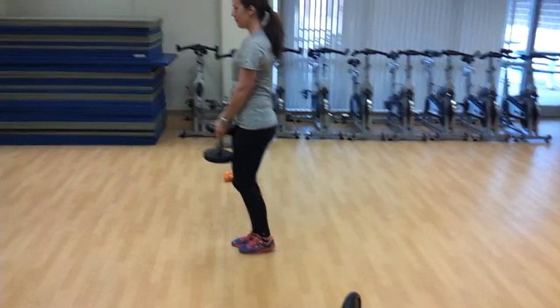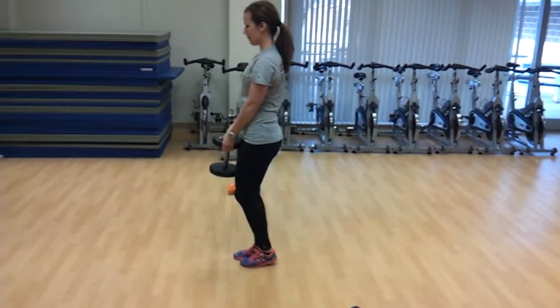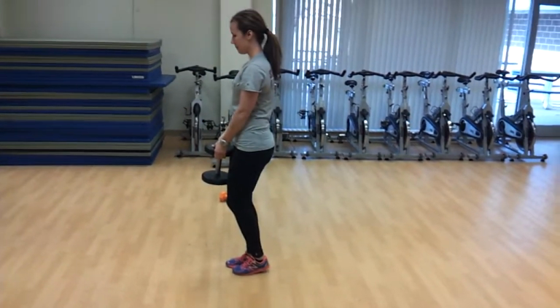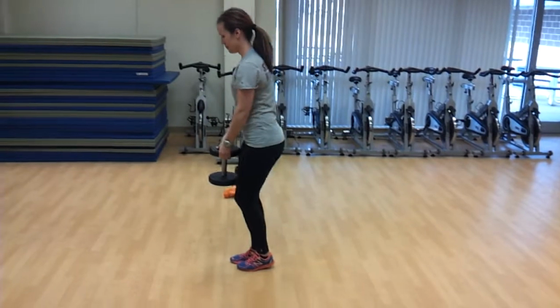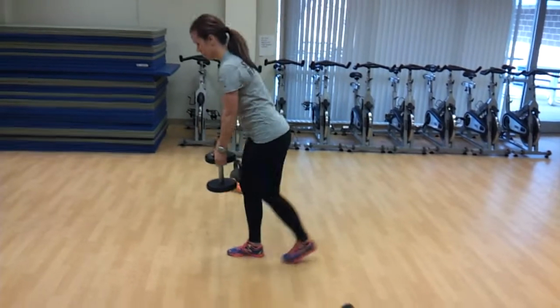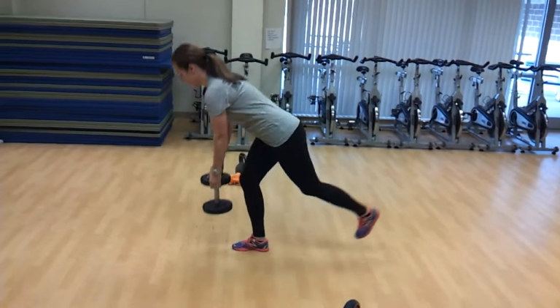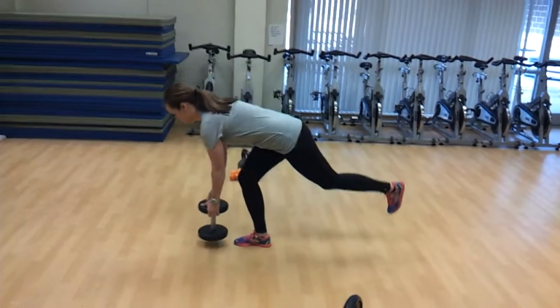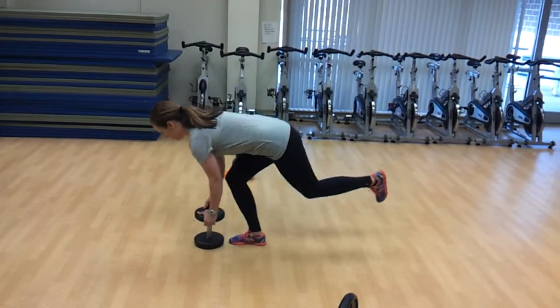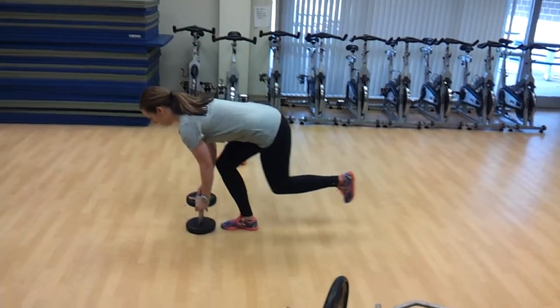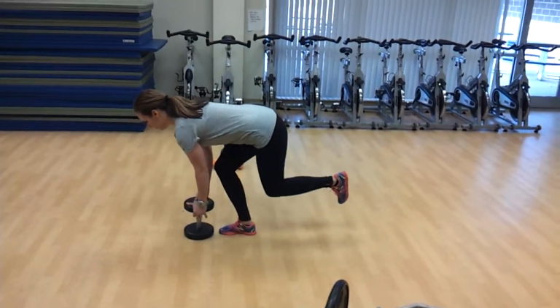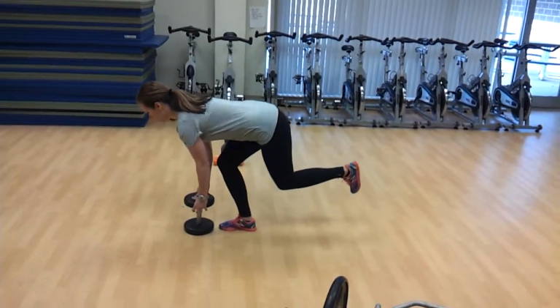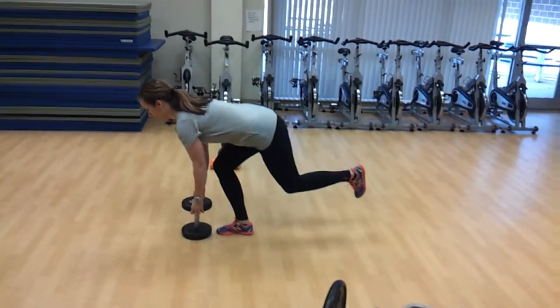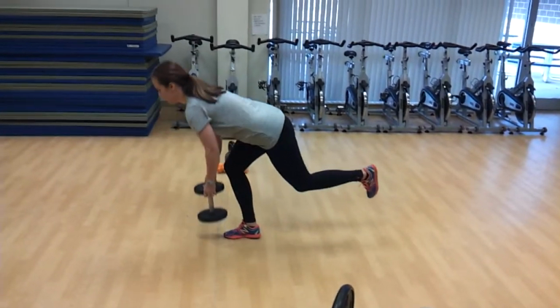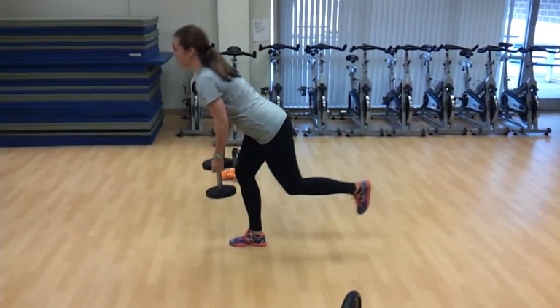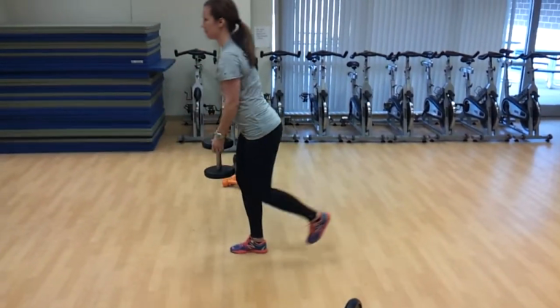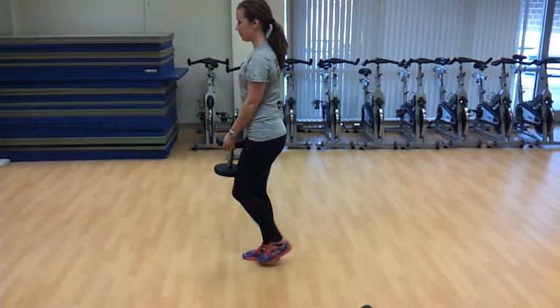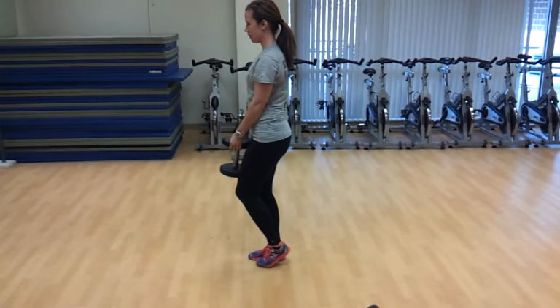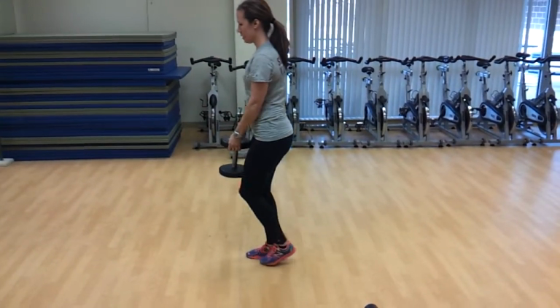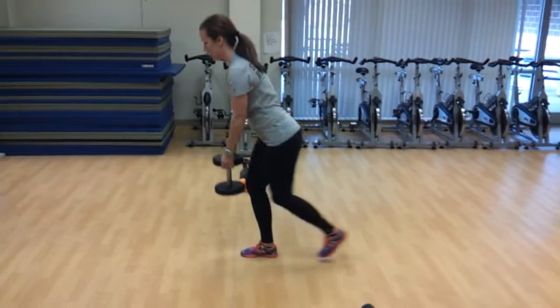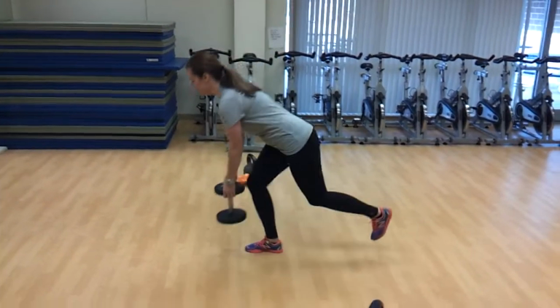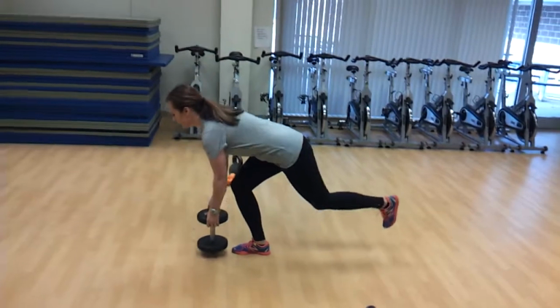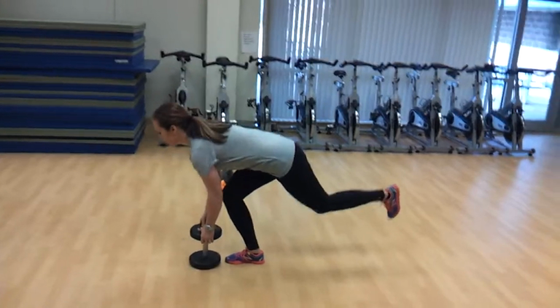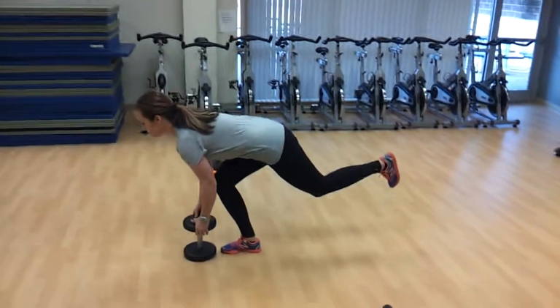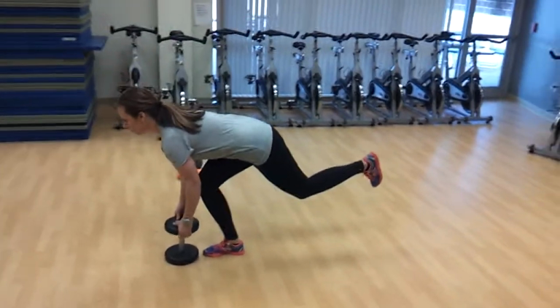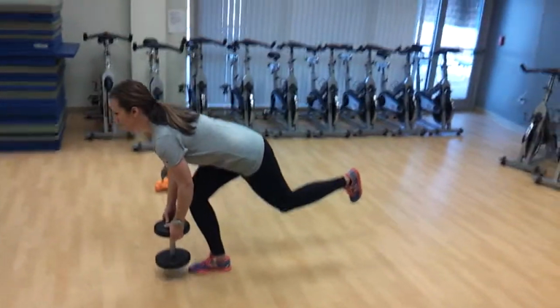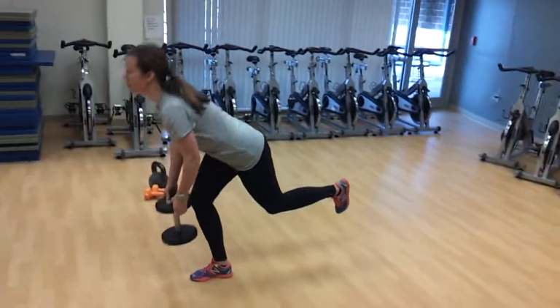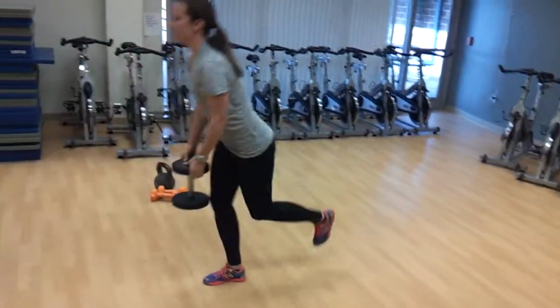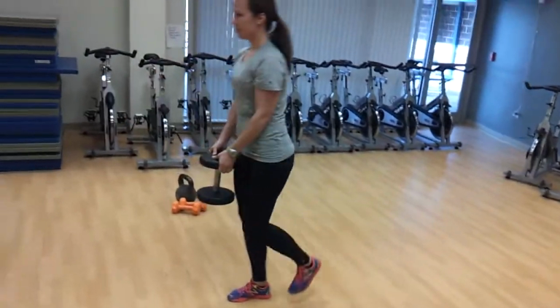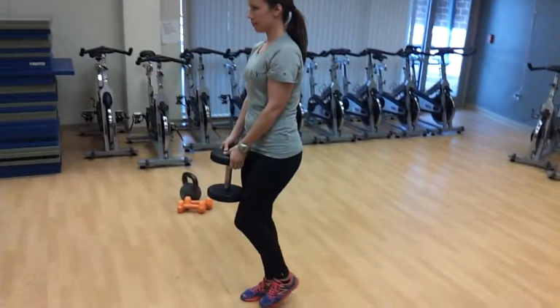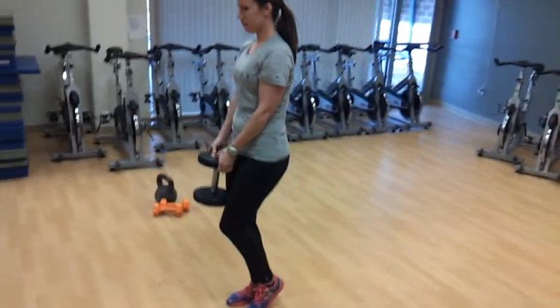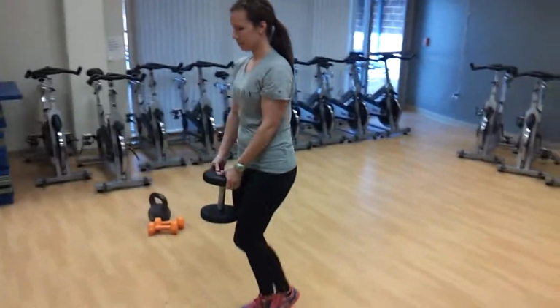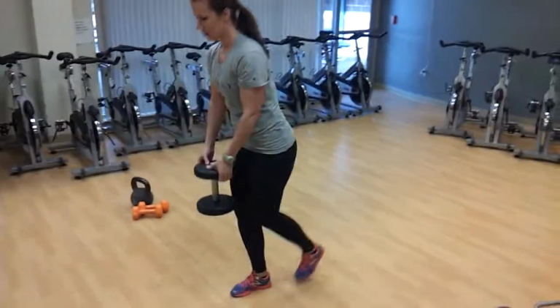Then a single leg deadlift — a plain single leg deadlift — is where her knees are a little more bent. She's going down, really driving through that right heel, squeezing that right glute every time.